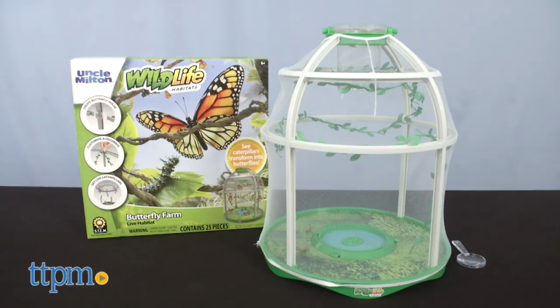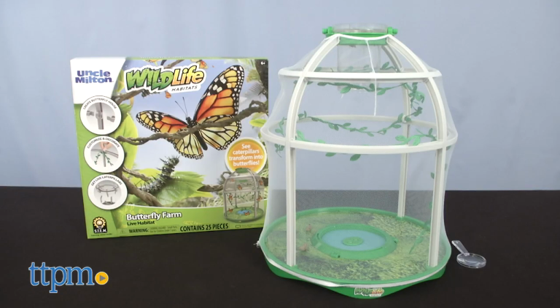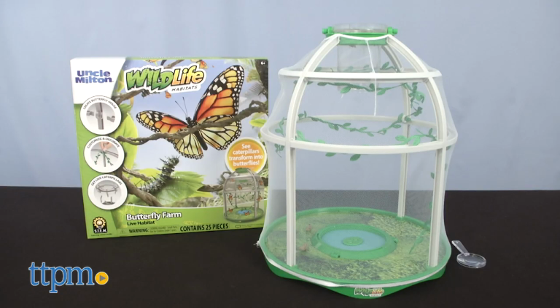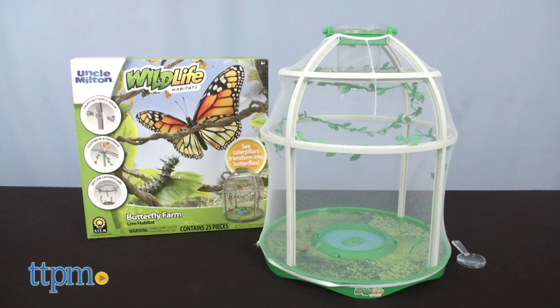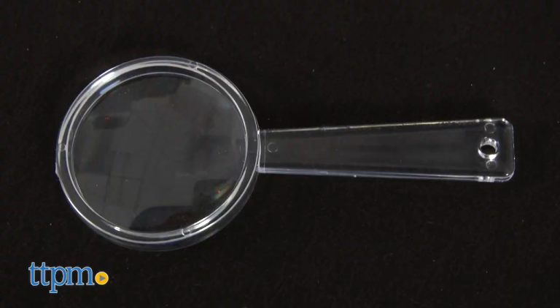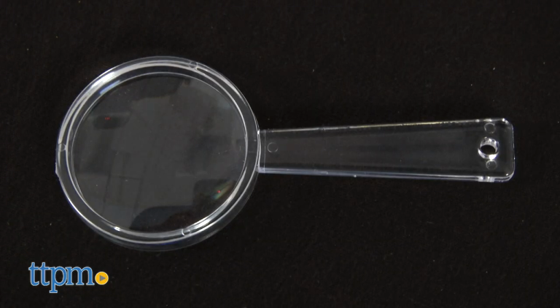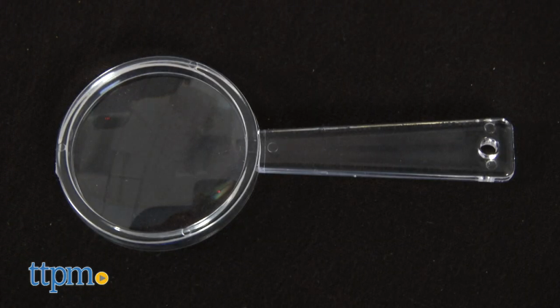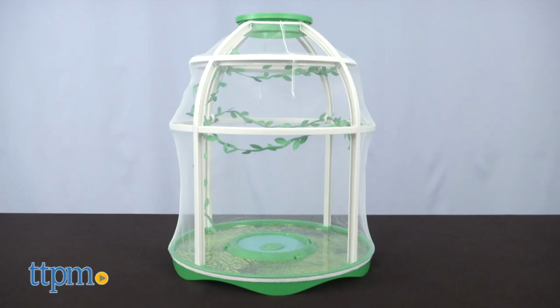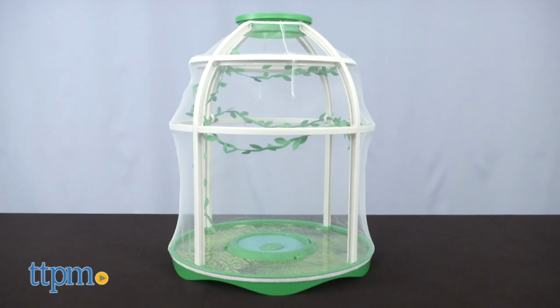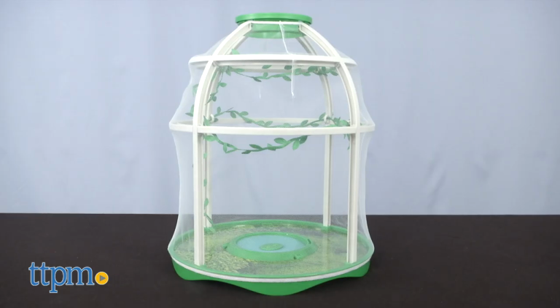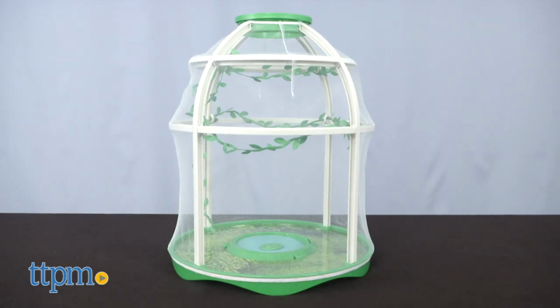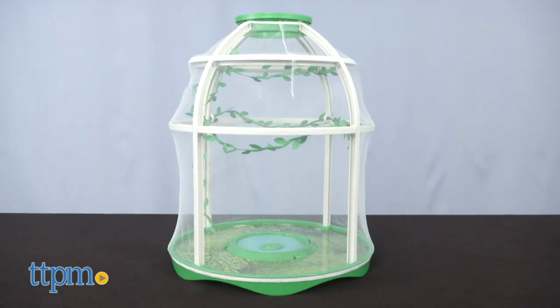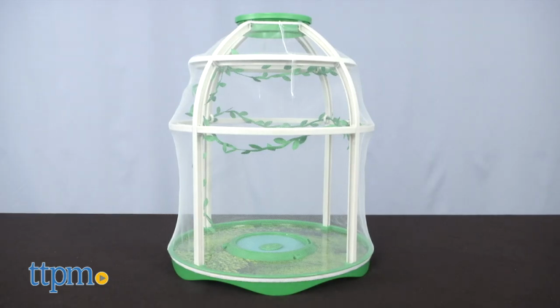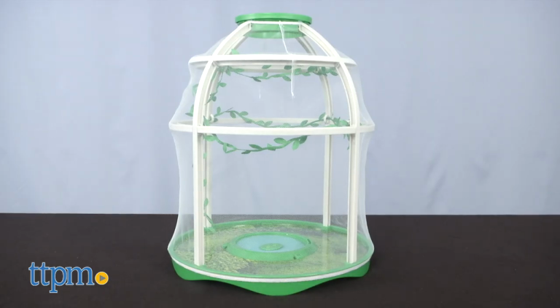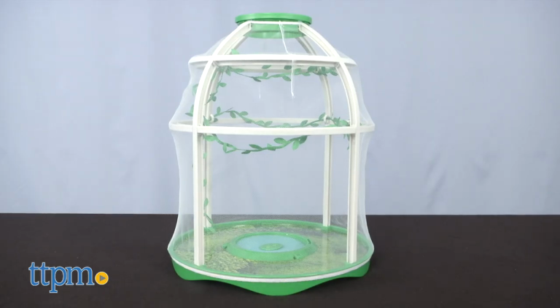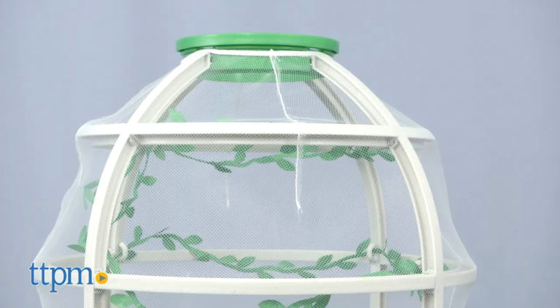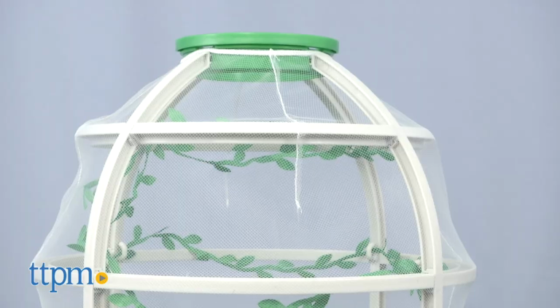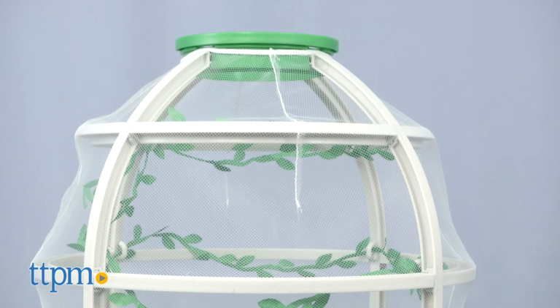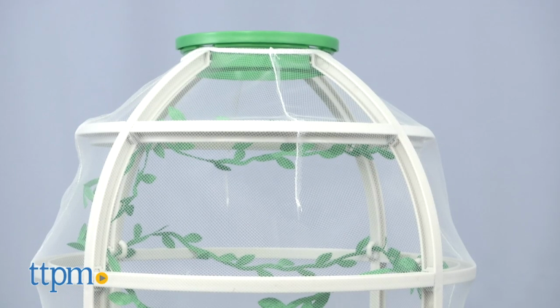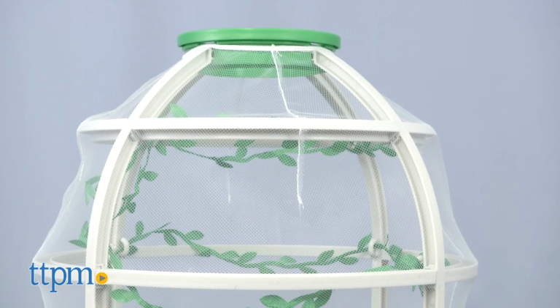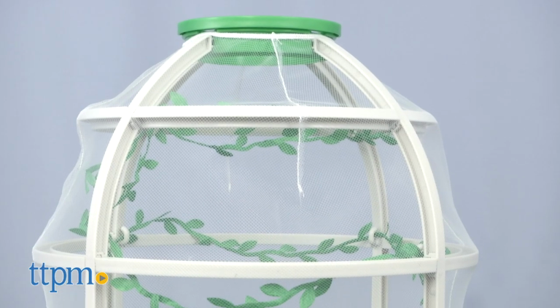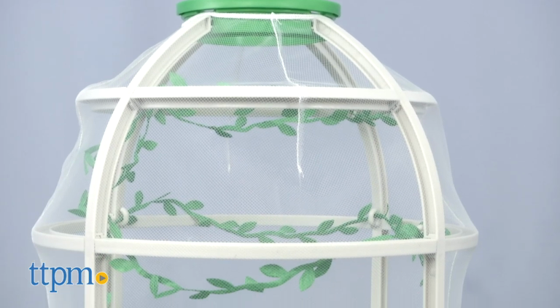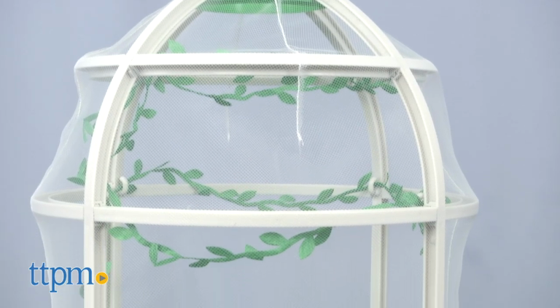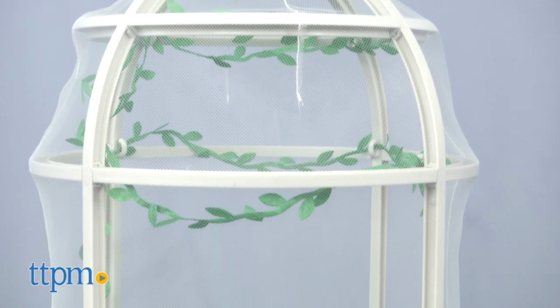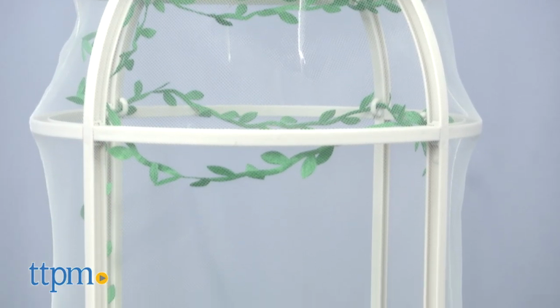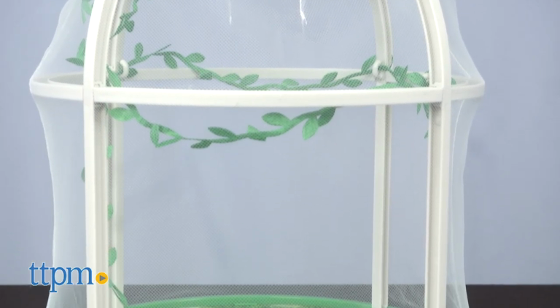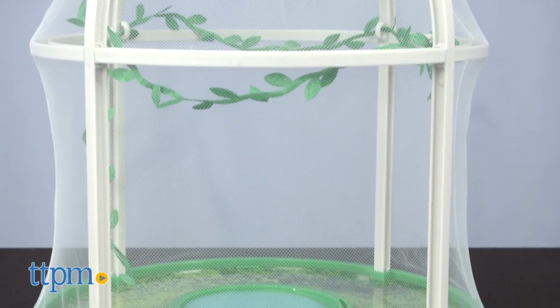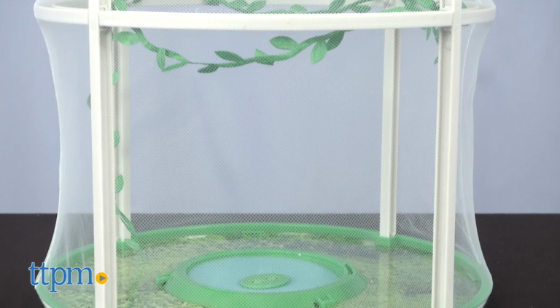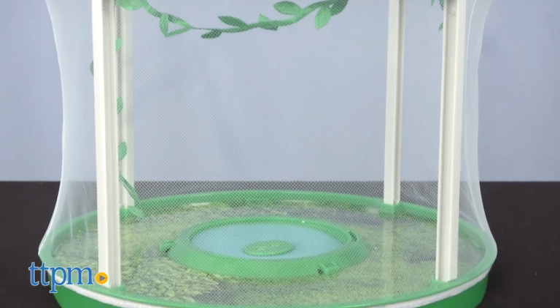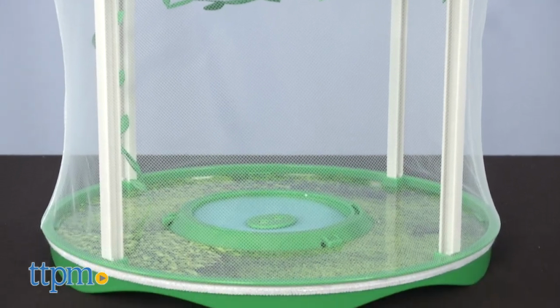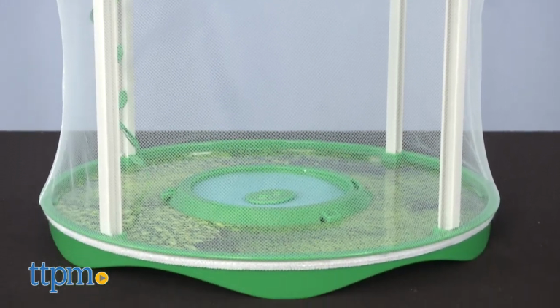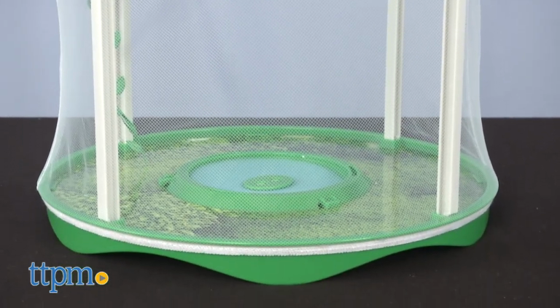The butterfly farm set includes one magnifying lens, one transformation chamber with top and bottom cover, one dome-shaped net, one dome frame, one base, one base with cap with sponge pad, and a printed zine.